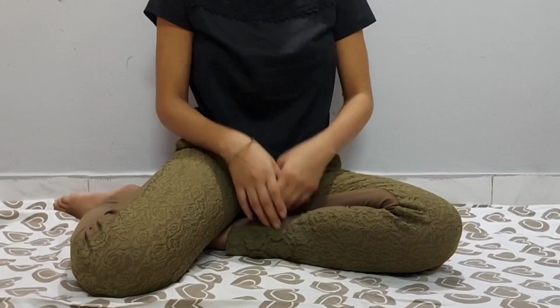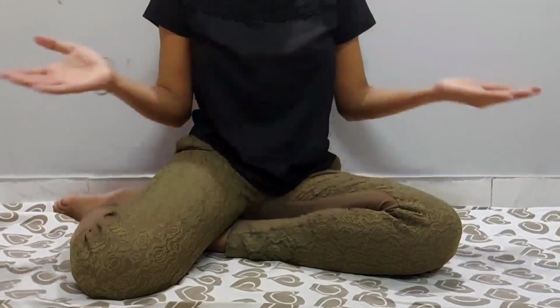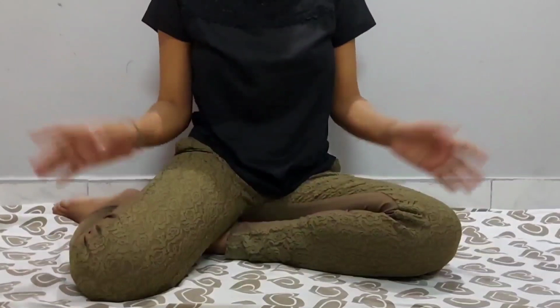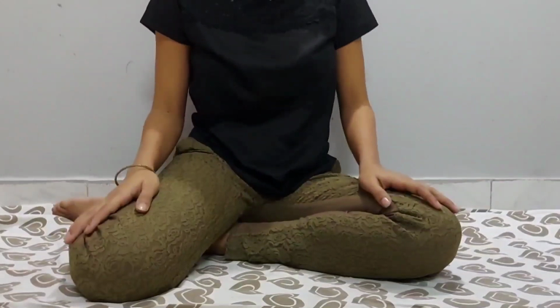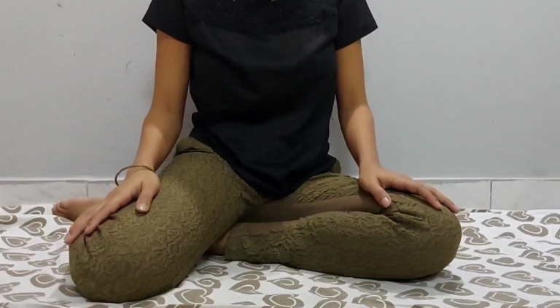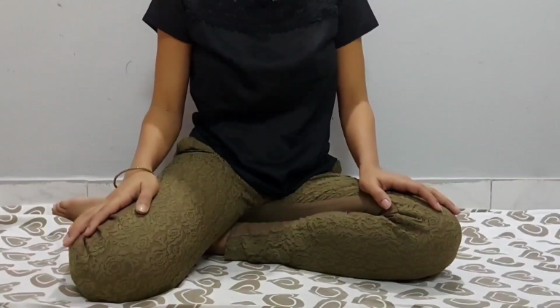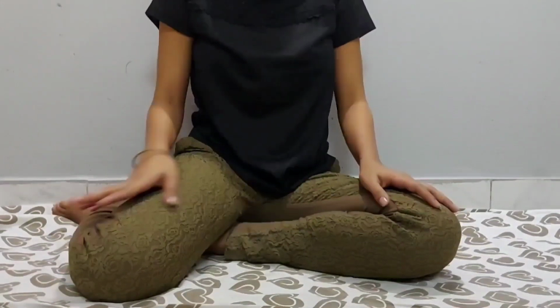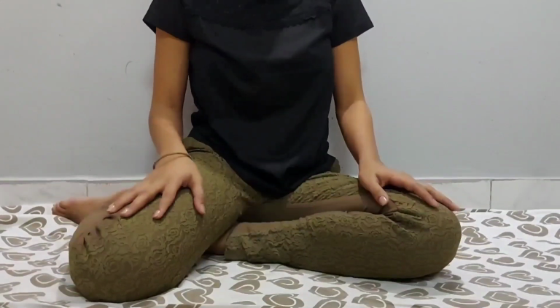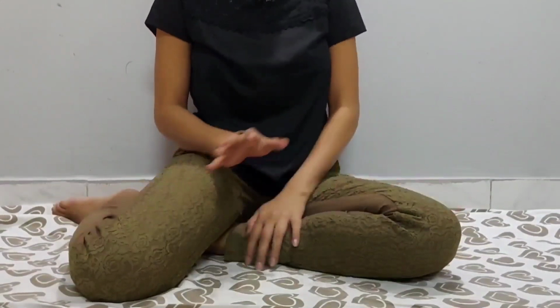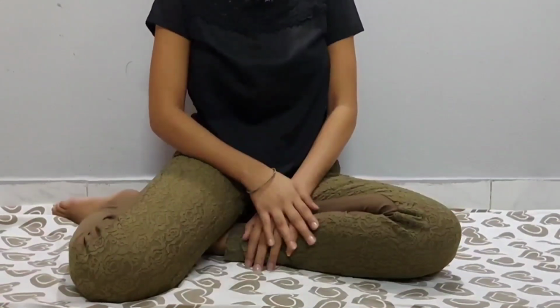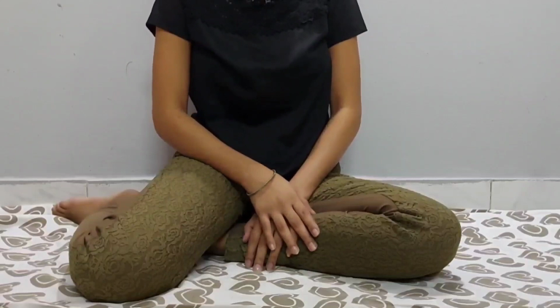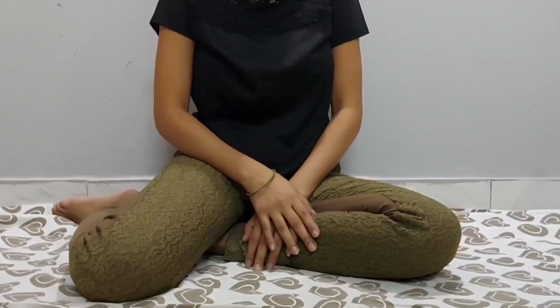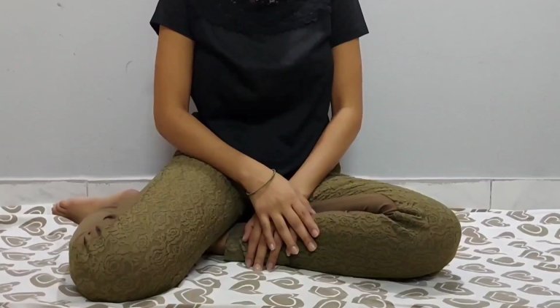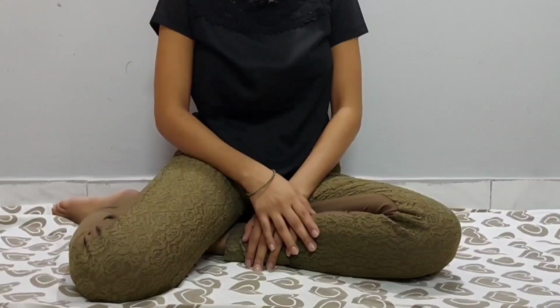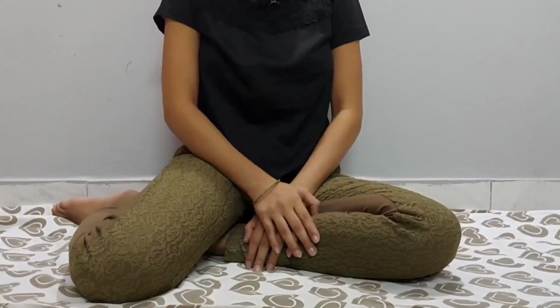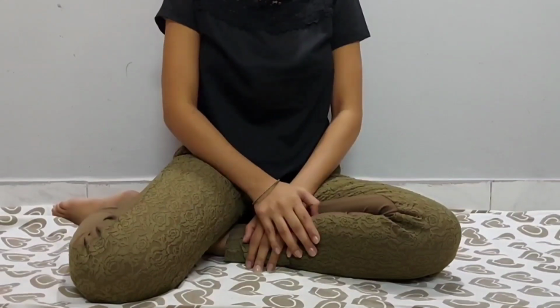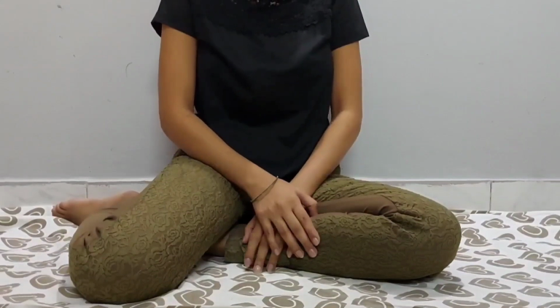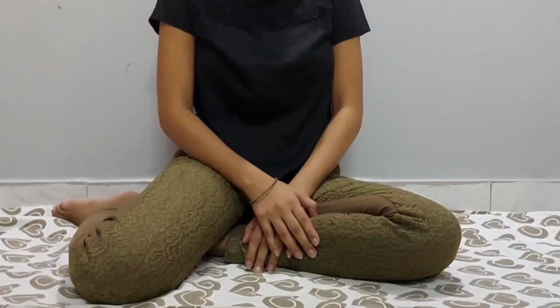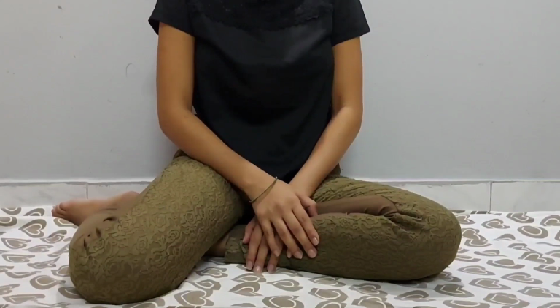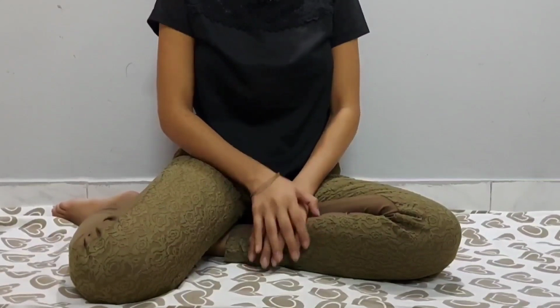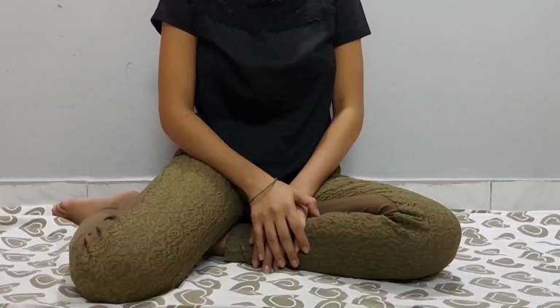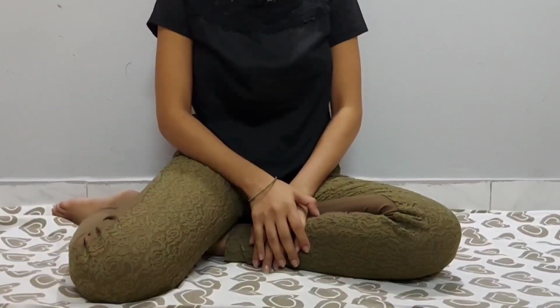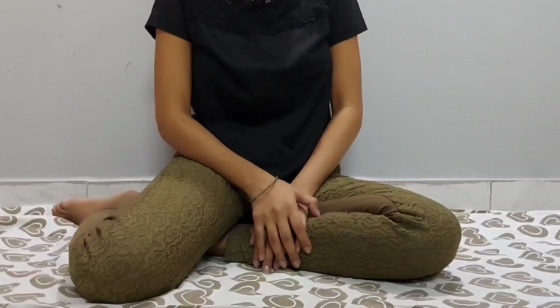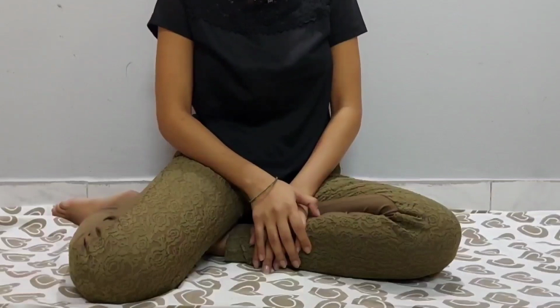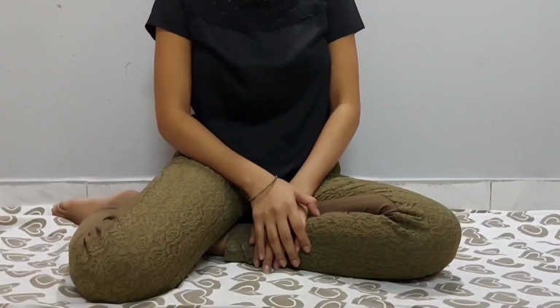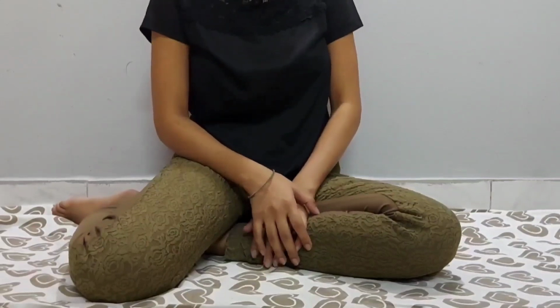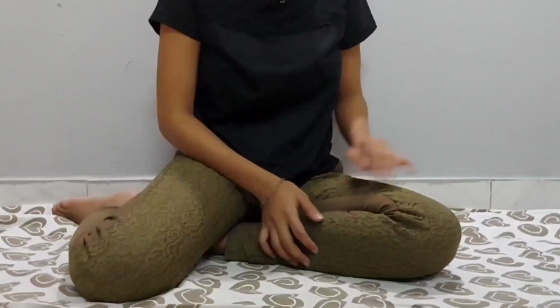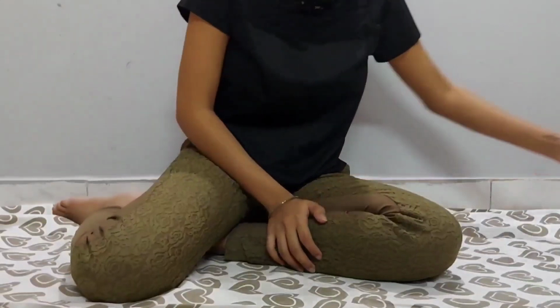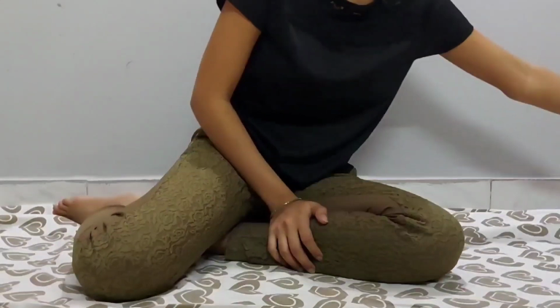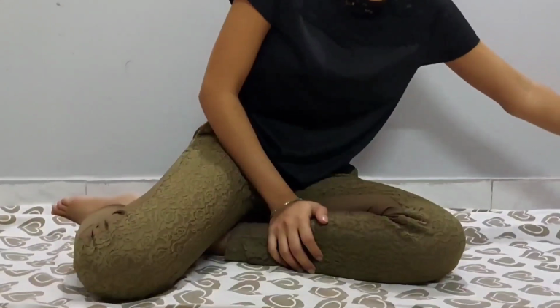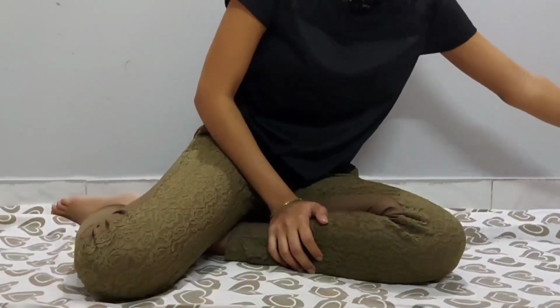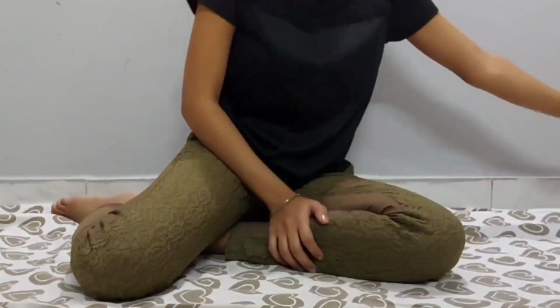Hi guys, welcome back to A Cup of Coffee. The previous video was a clothes haul video, and I'm back with another clothes haul video. This particular clothes haul I purchased clothes solely for myself and I bought a lot of clothes which are to my liking.